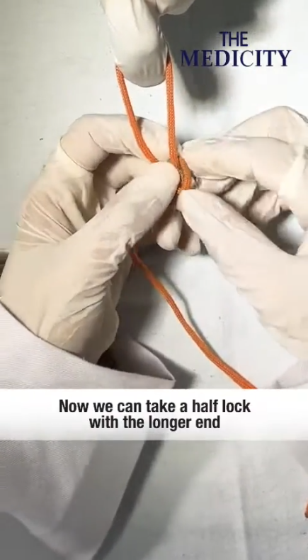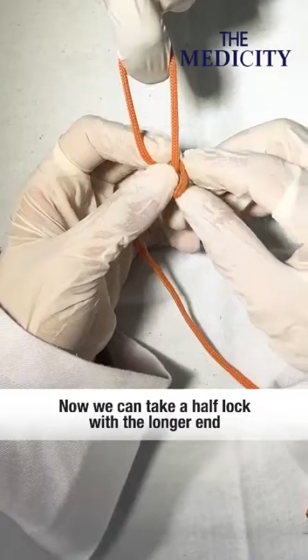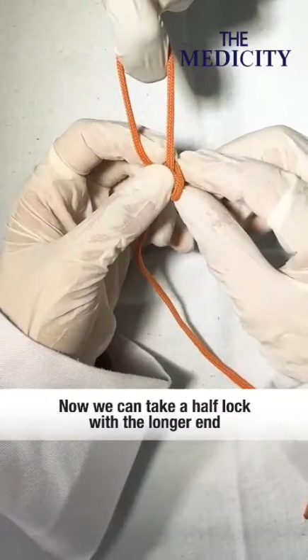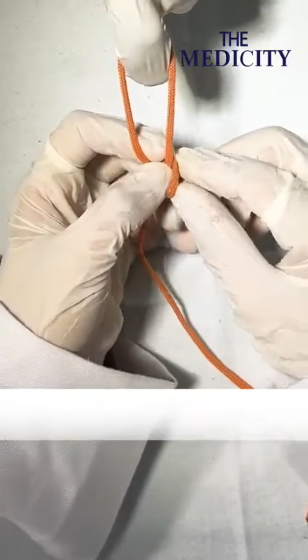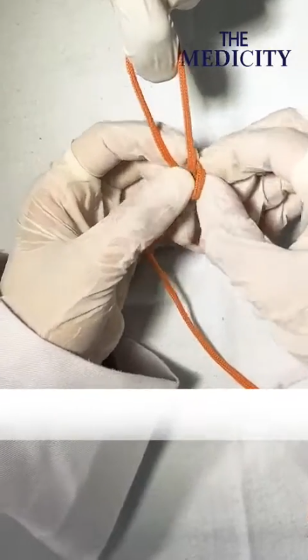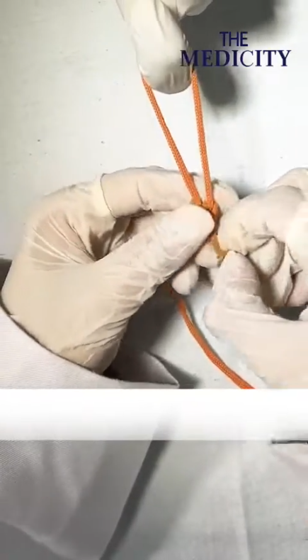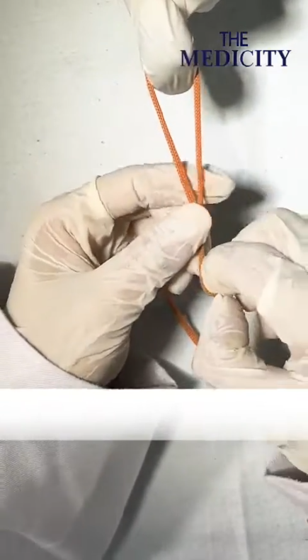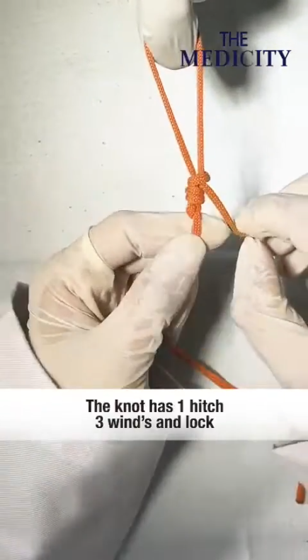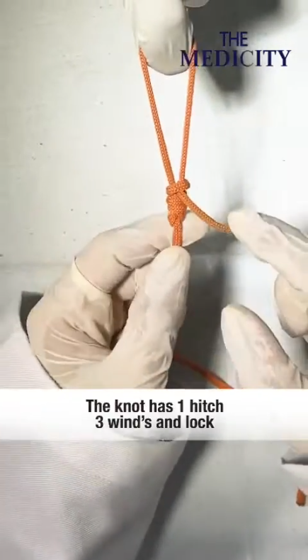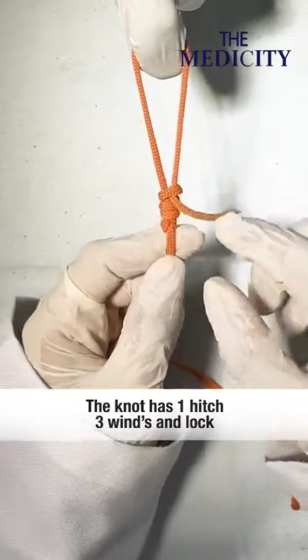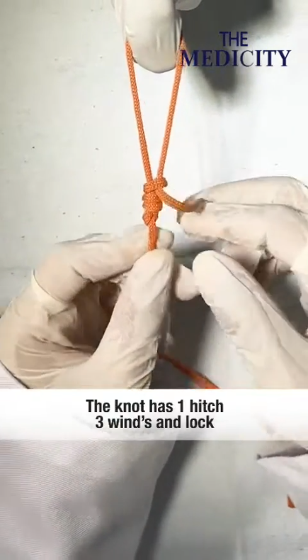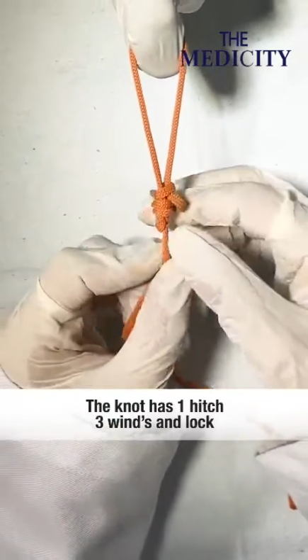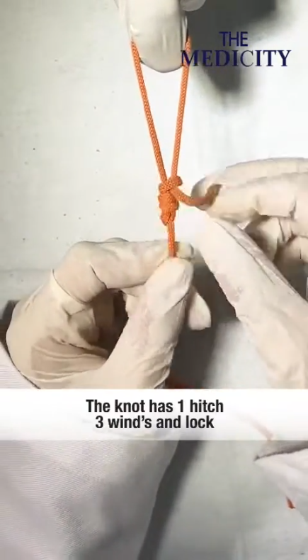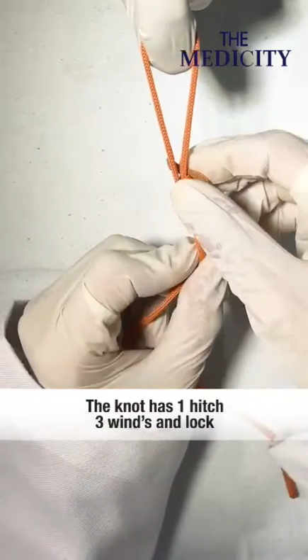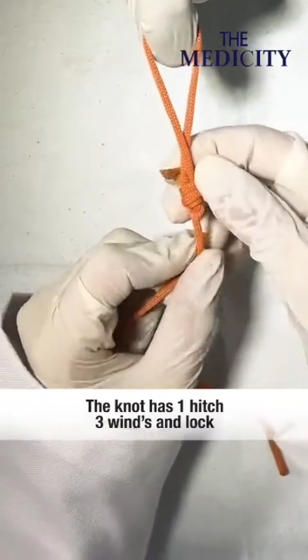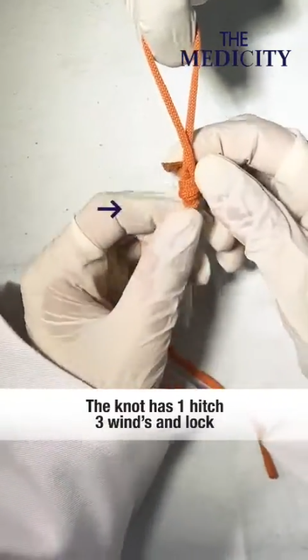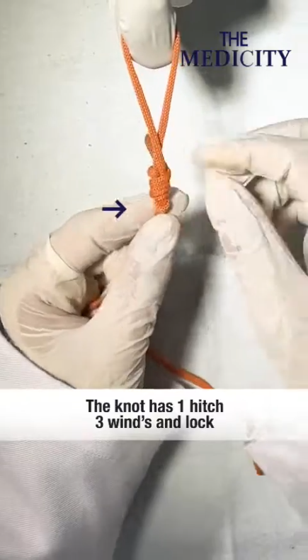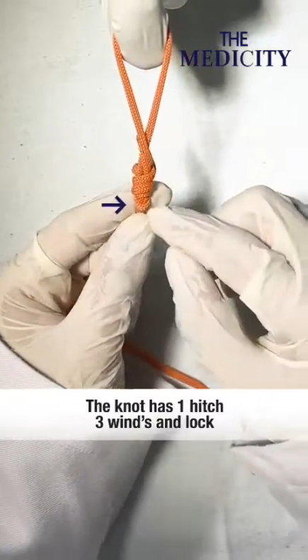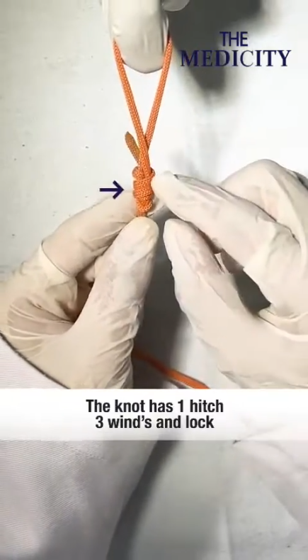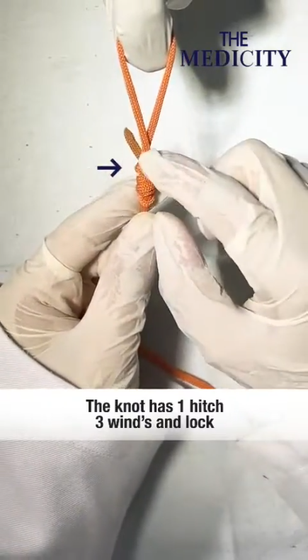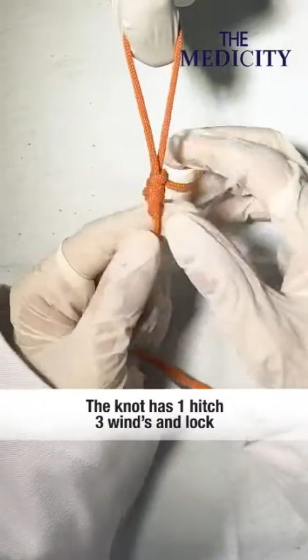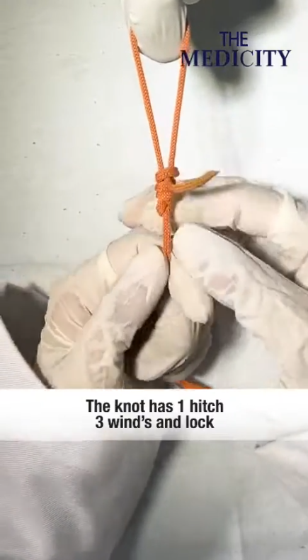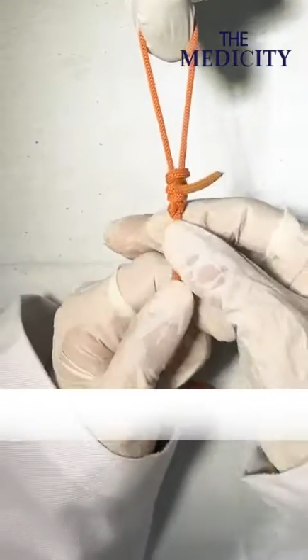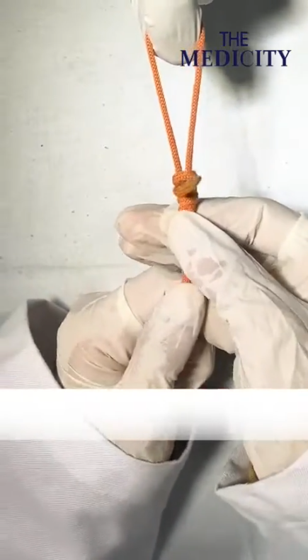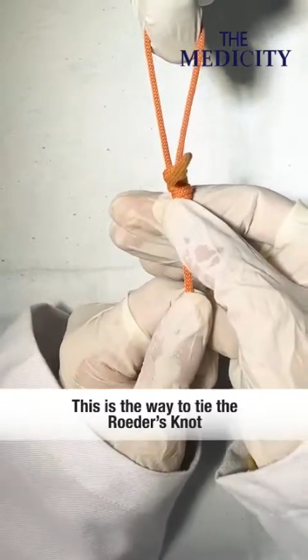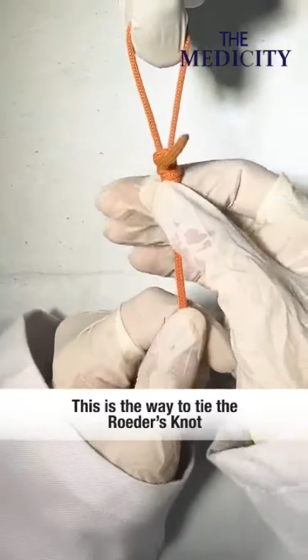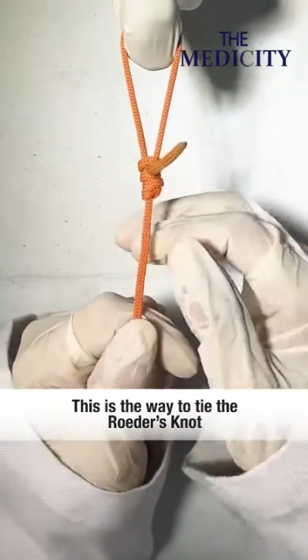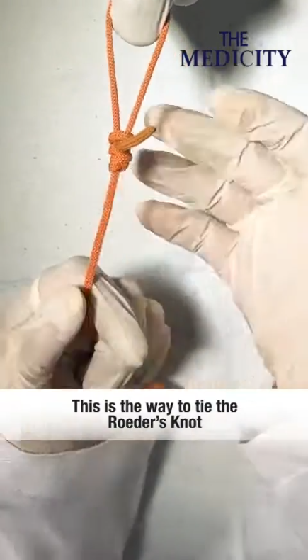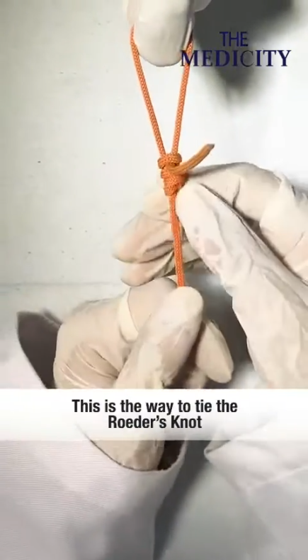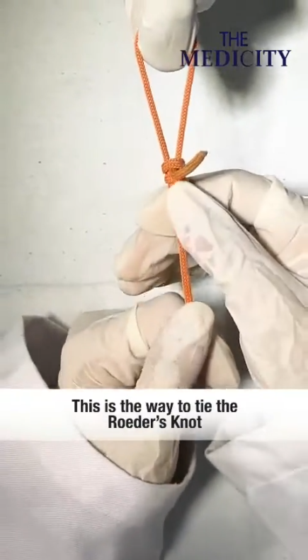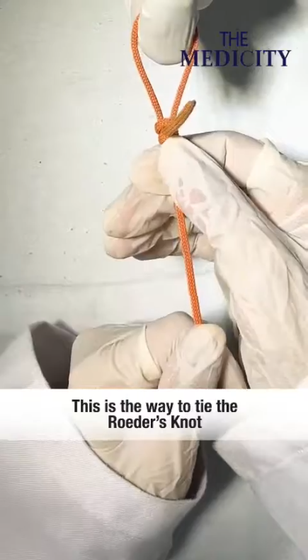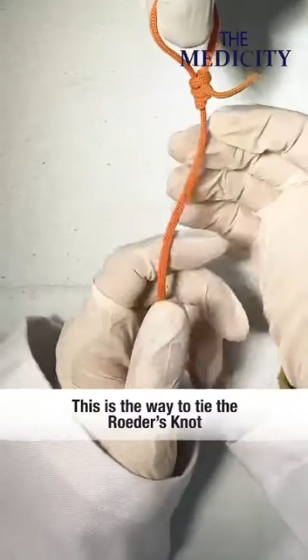Now we can take one more half lock with the longer one. Now we can see the knot: one hitch, three winds, and one lock. So this is the way how we have to tie this knot.